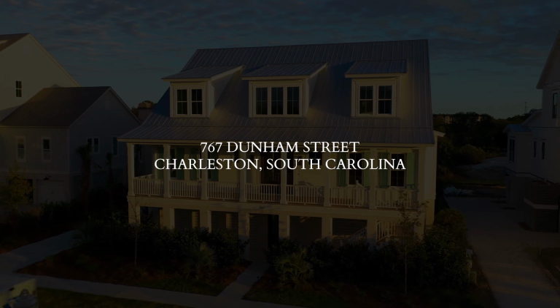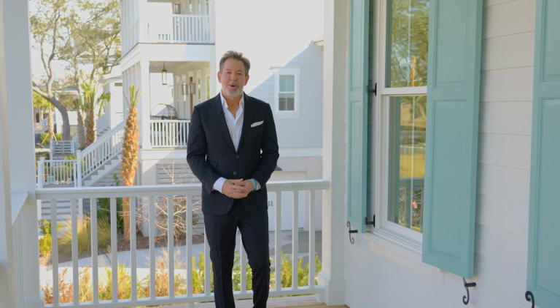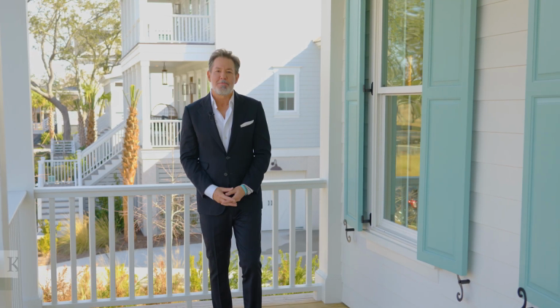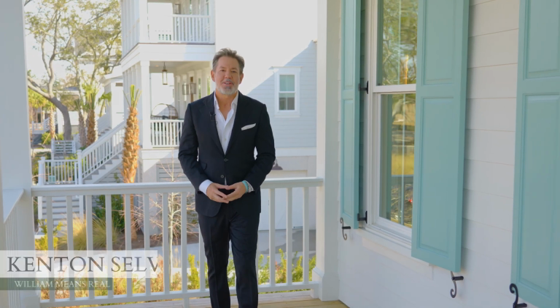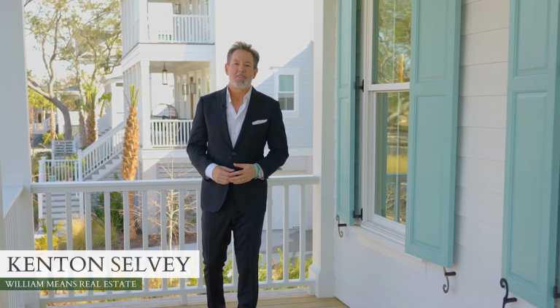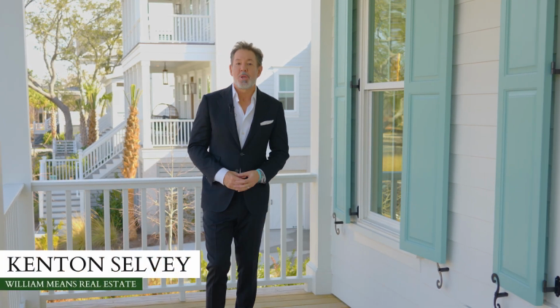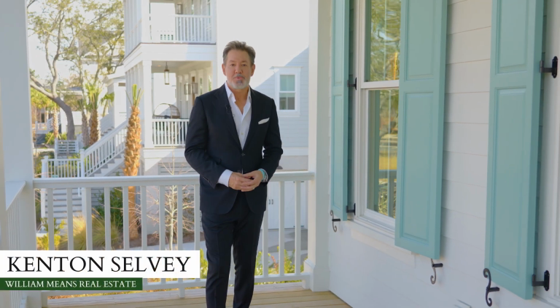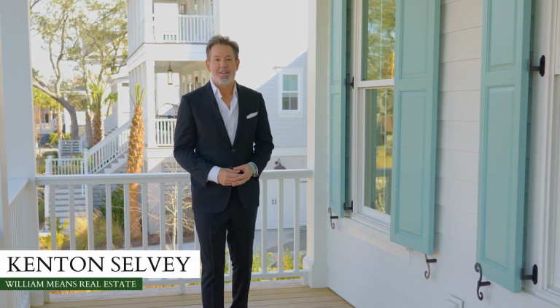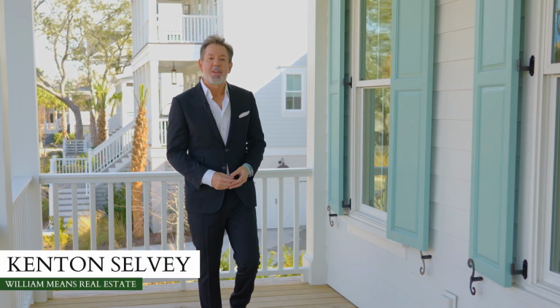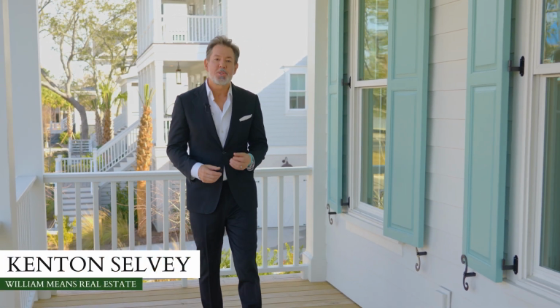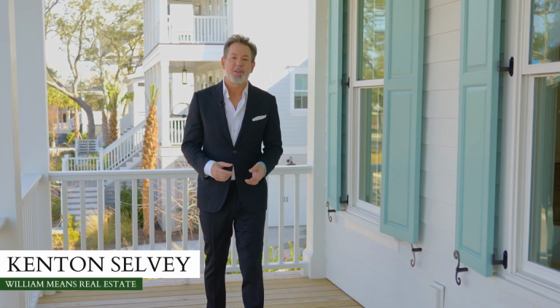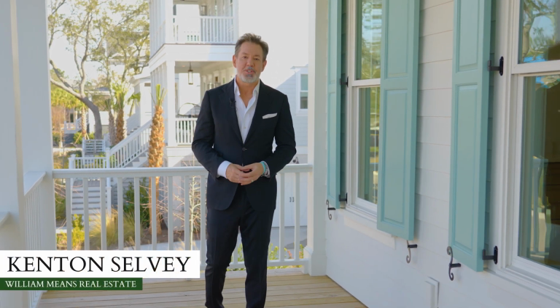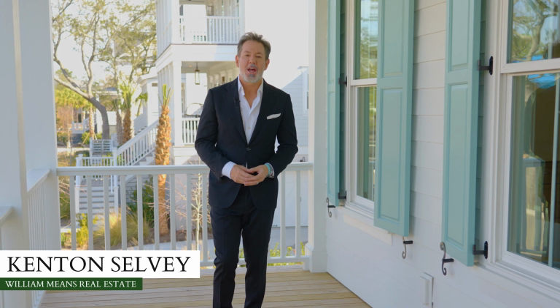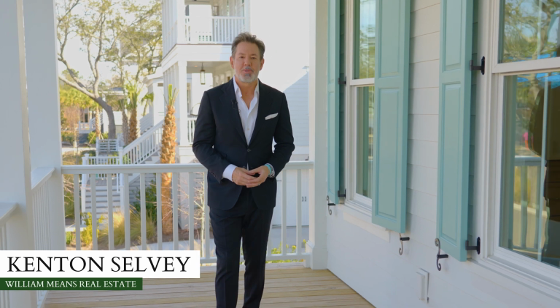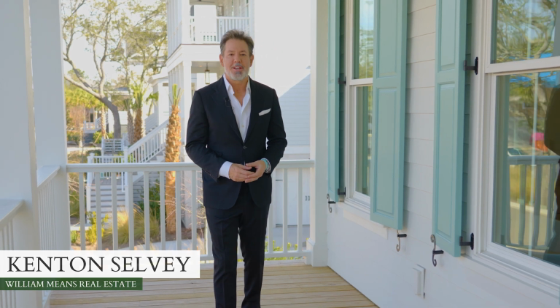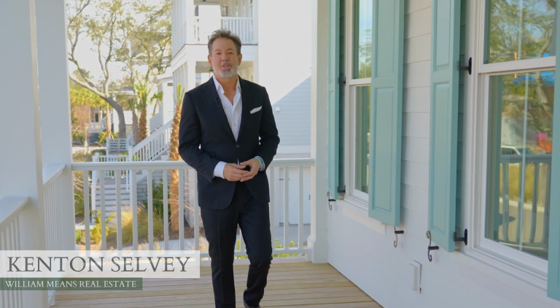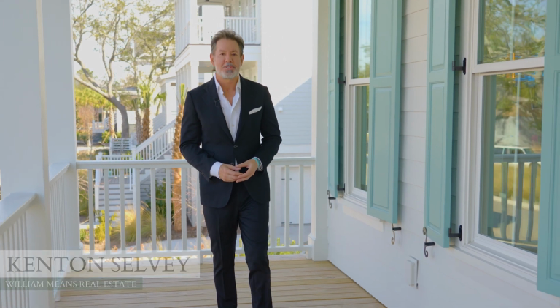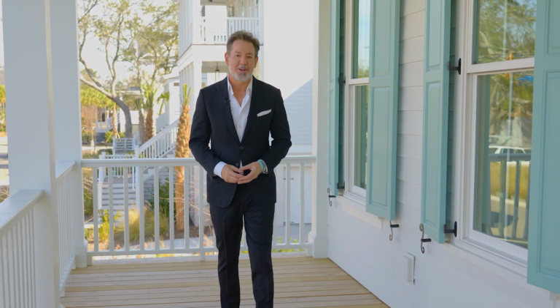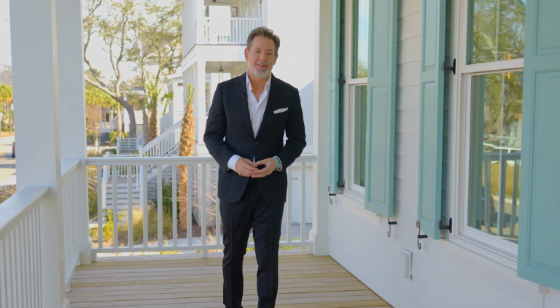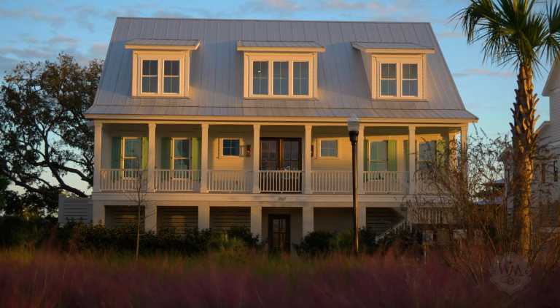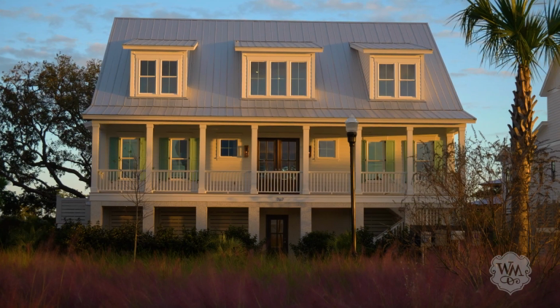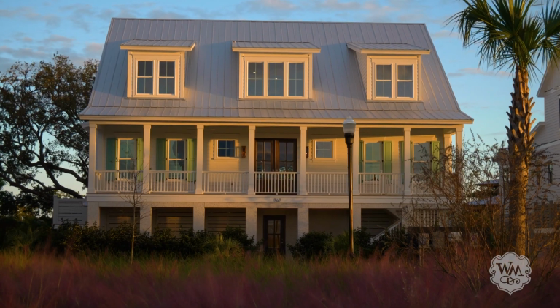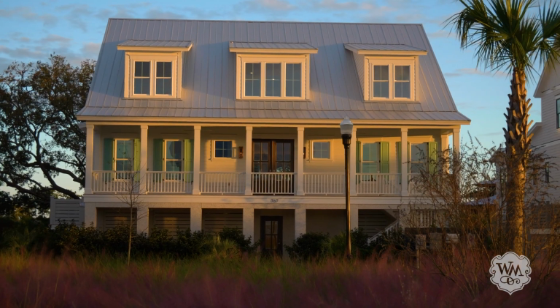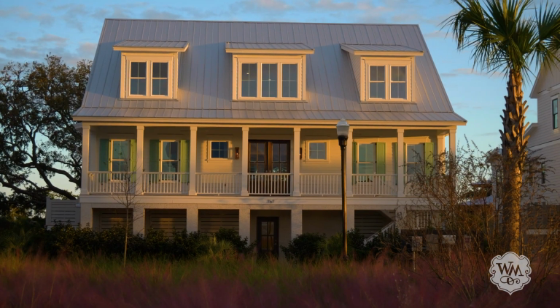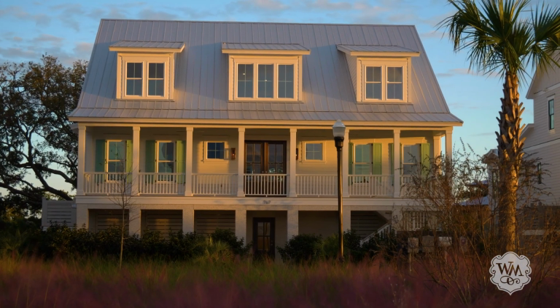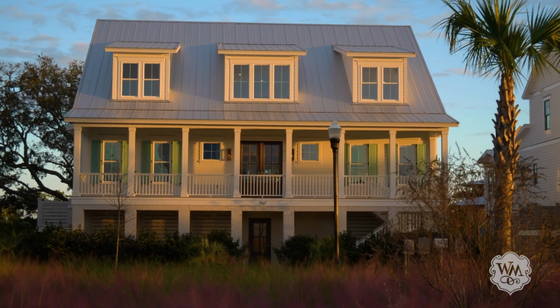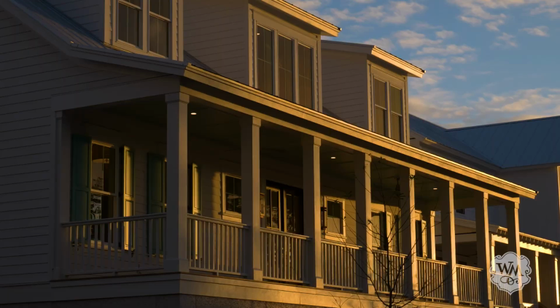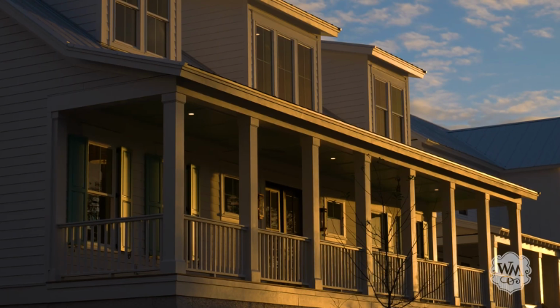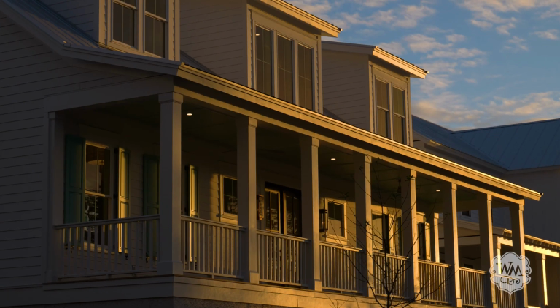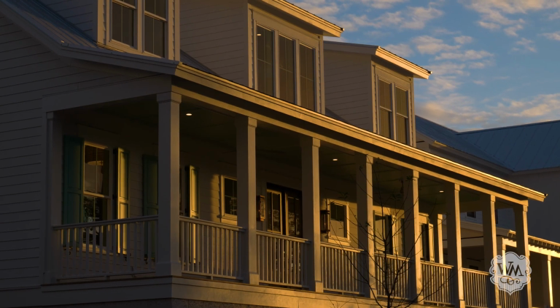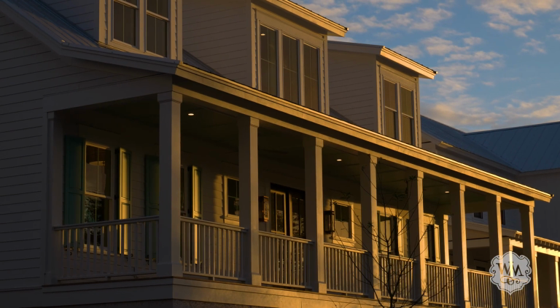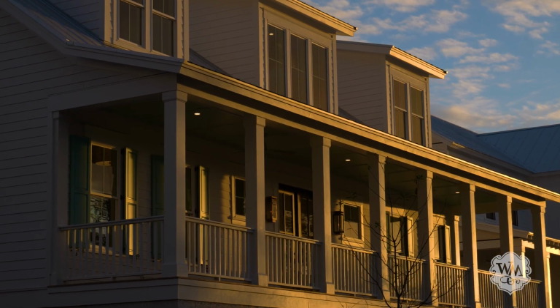Hello, my name is Kenton Selvey of William Means Real Estate, the exclusive affiliate of Christie's International Real Estate in Charleston, South Carolina. And today, I'm pleased to welcome you to 767 Dunham Street on beautiful Daniel Island.